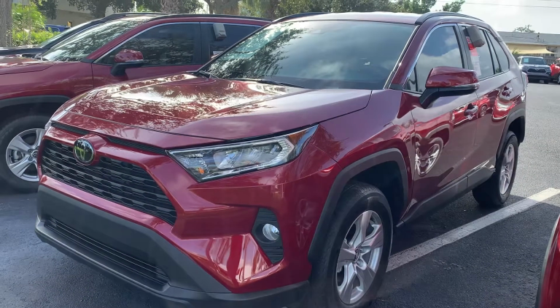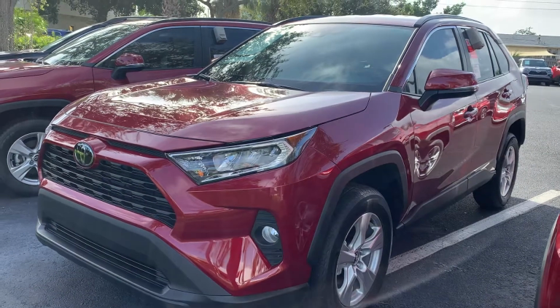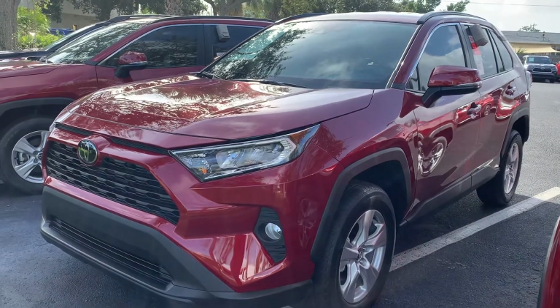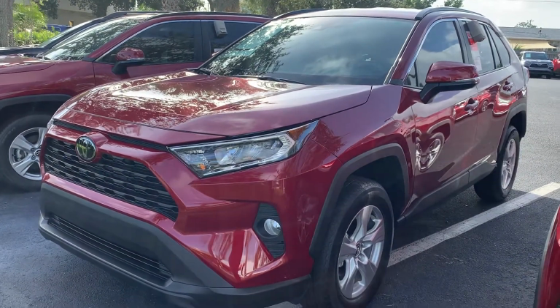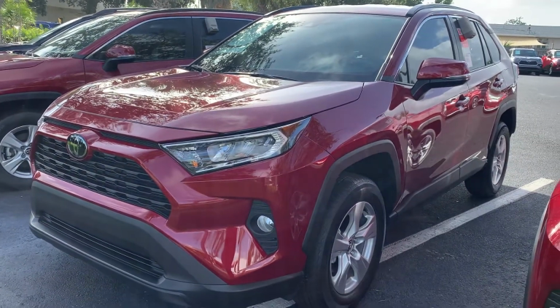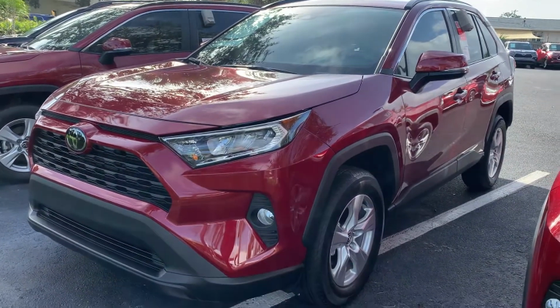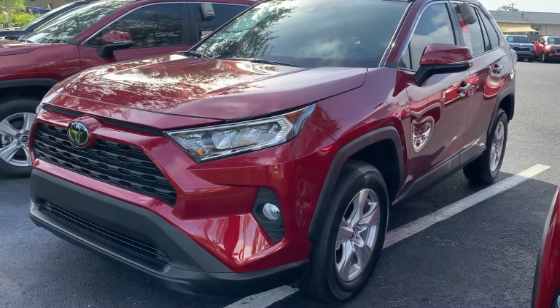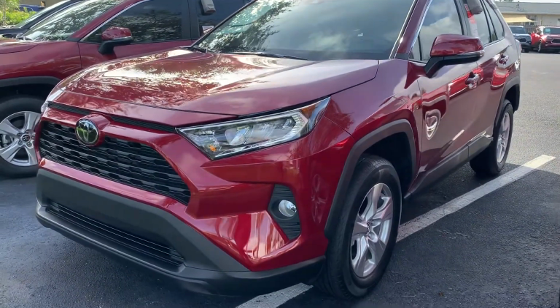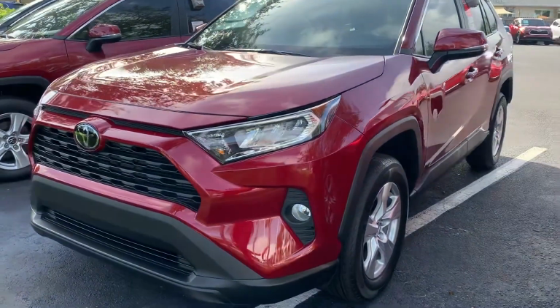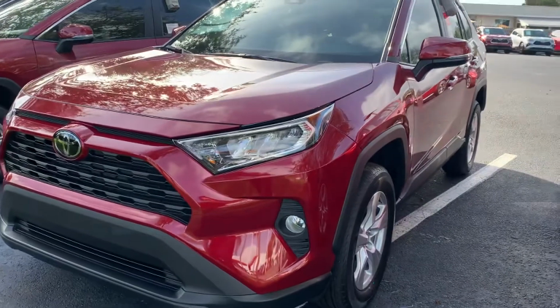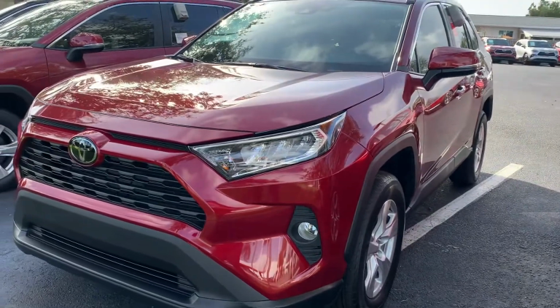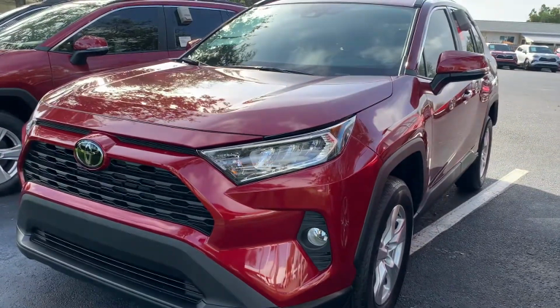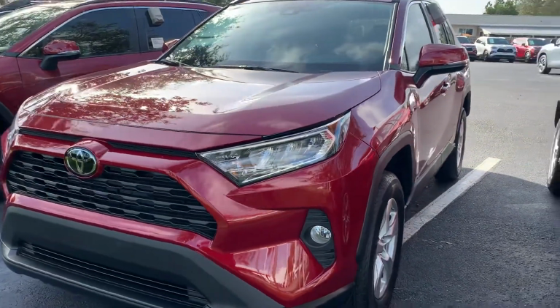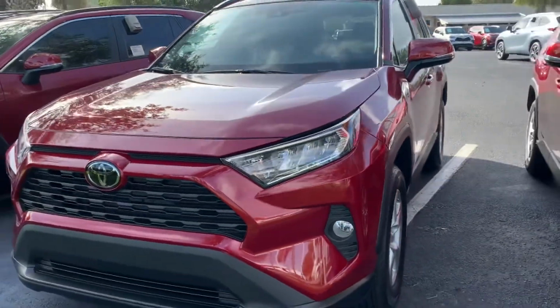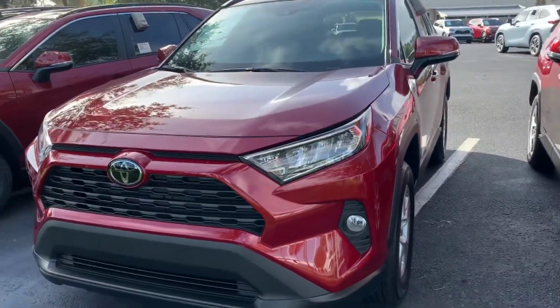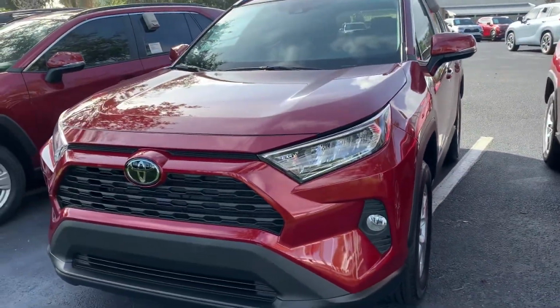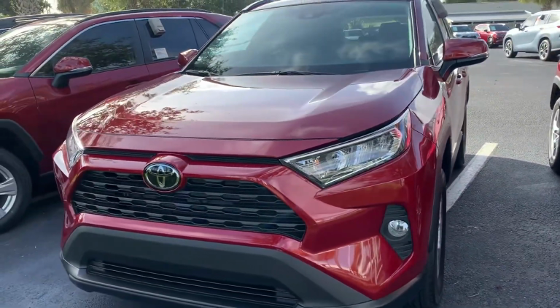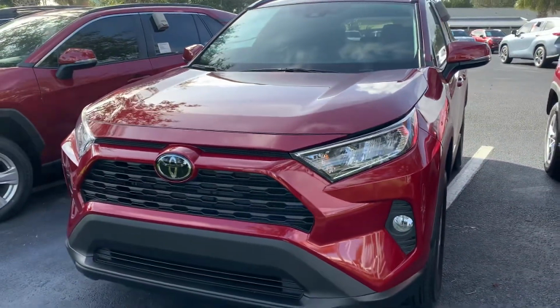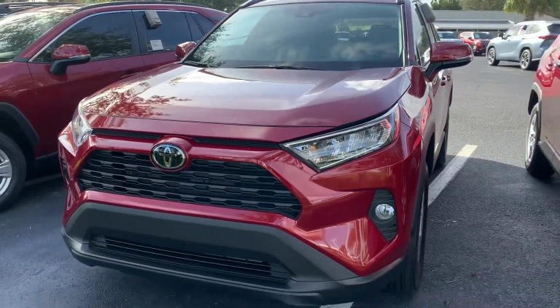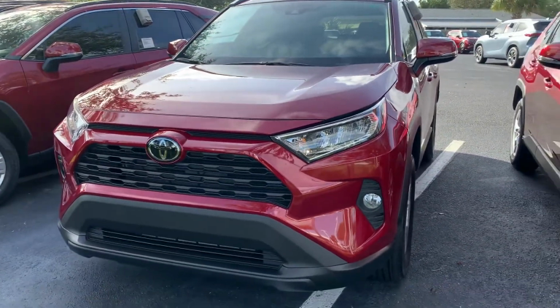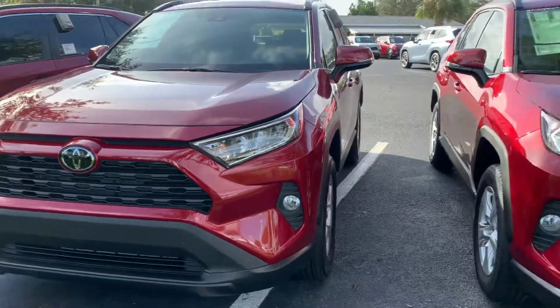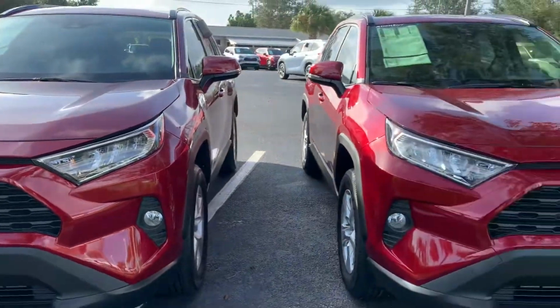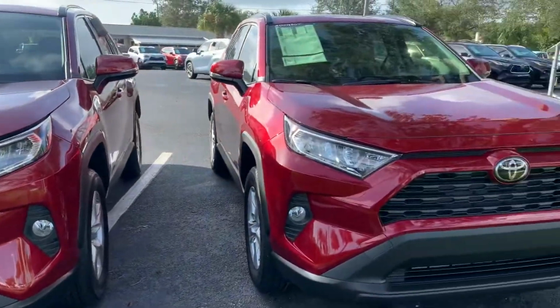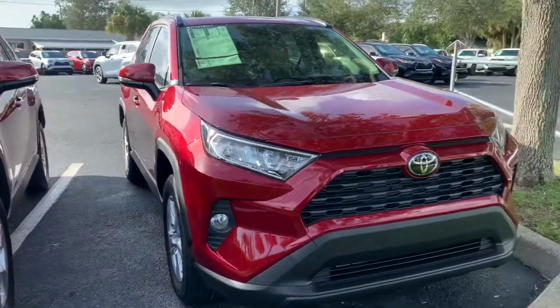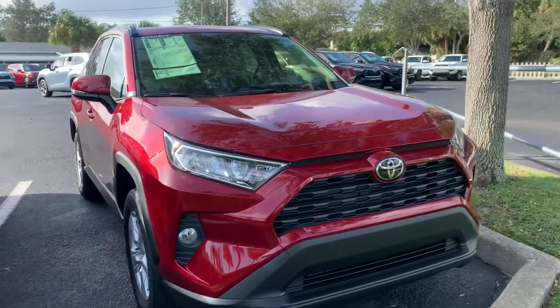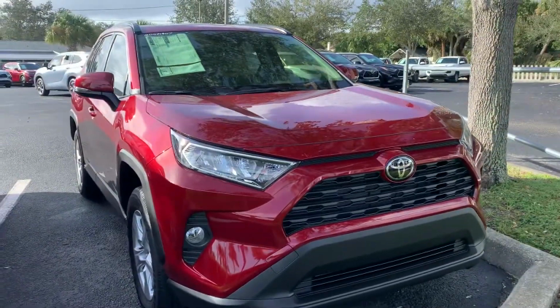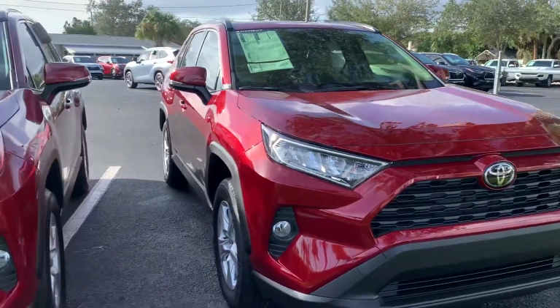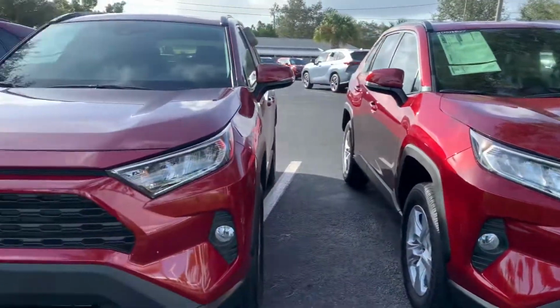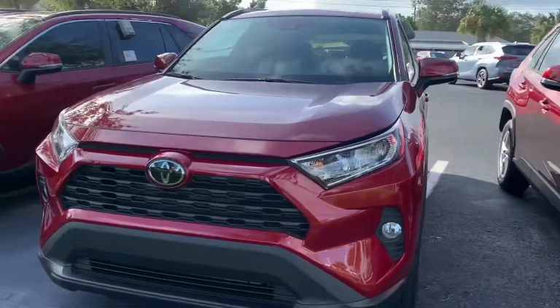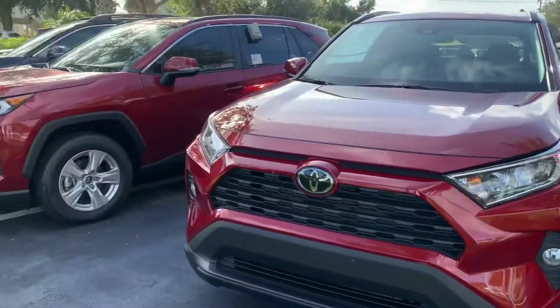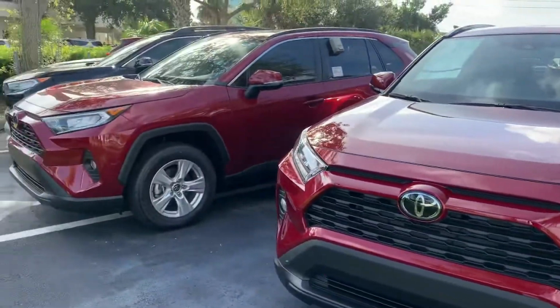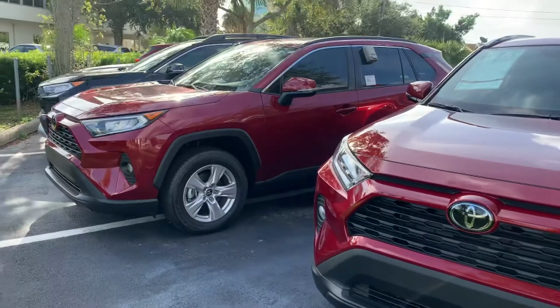Good morning Marissa, this is Sally over at Toyota of Melbourne. You expressed some interest in wanting to take a look at a brand new RAV4, and I wanted to come out and shoot a quick video of some of the RAV4s that I have here in inventory in case you were unable to stop by.